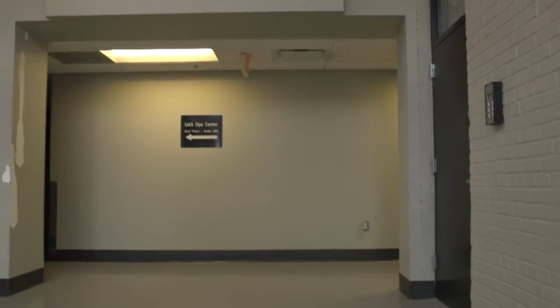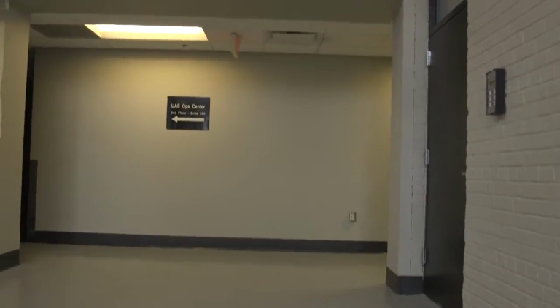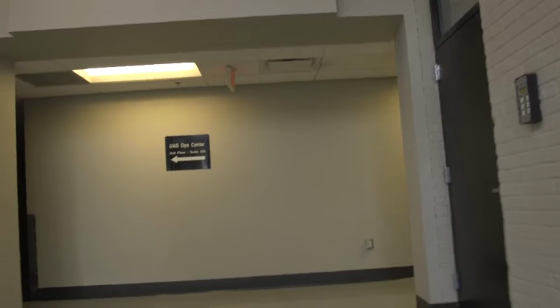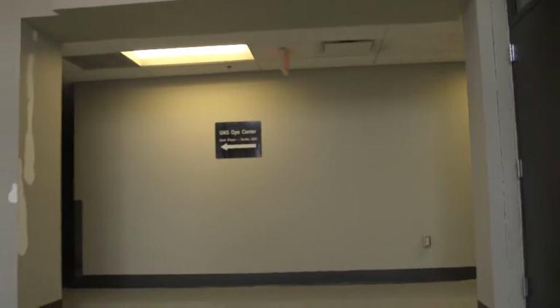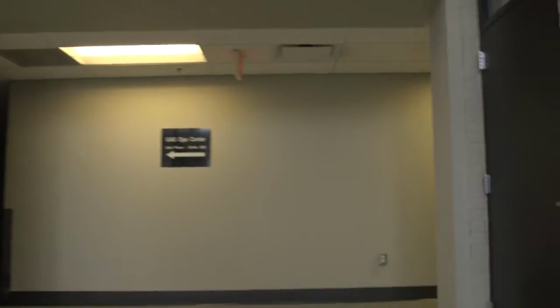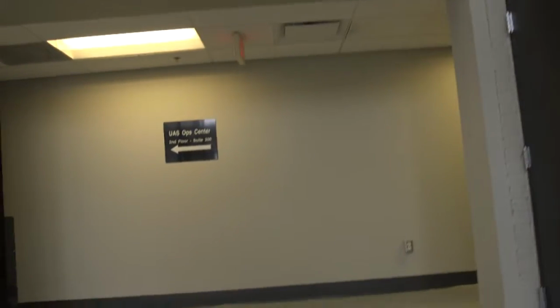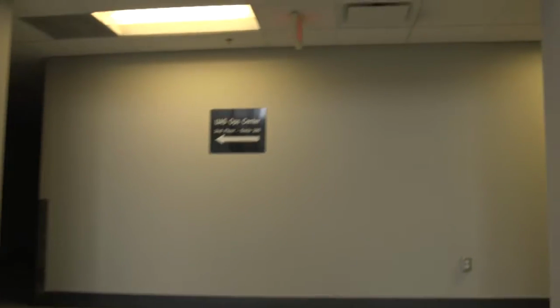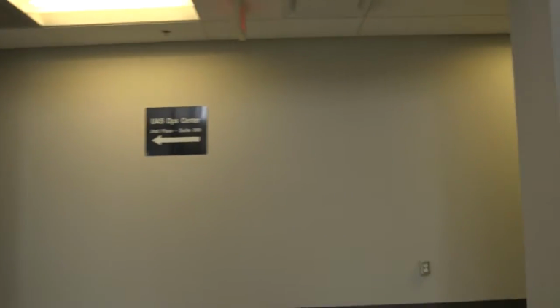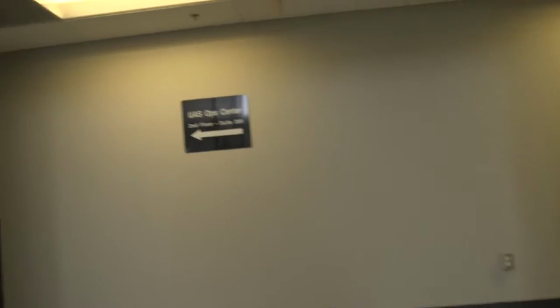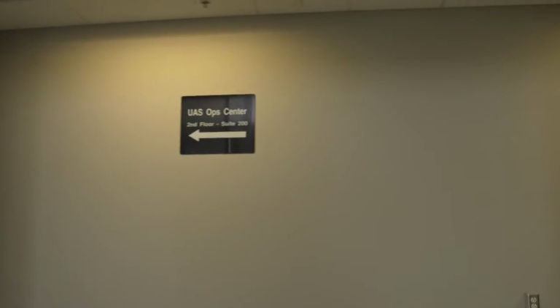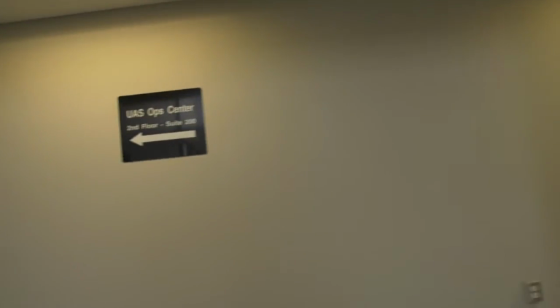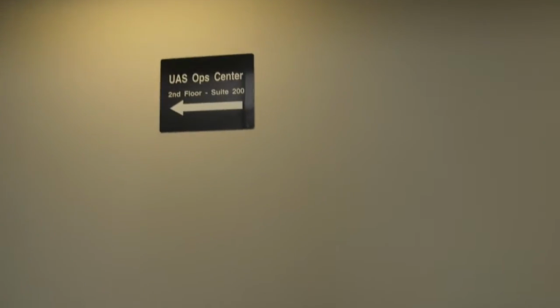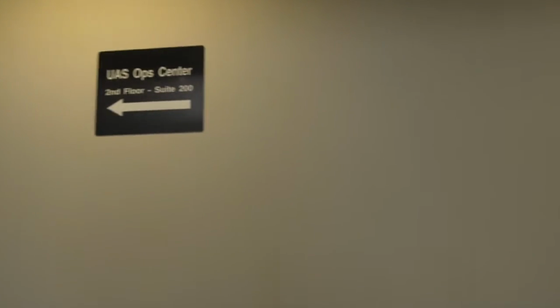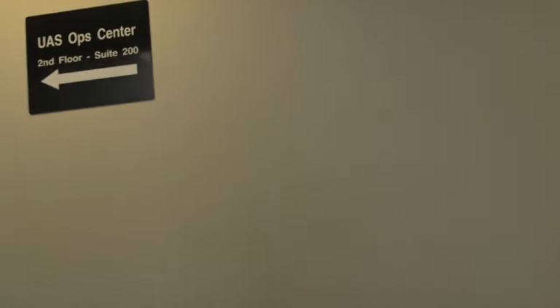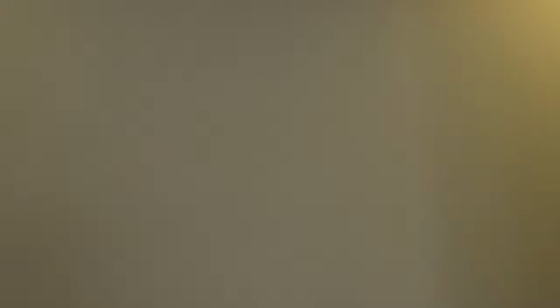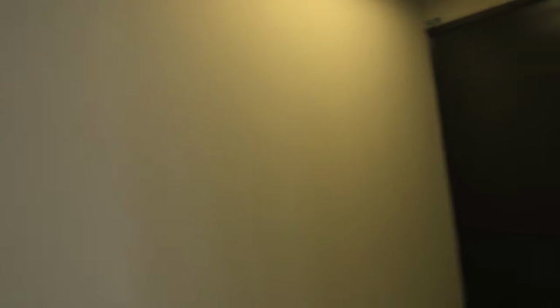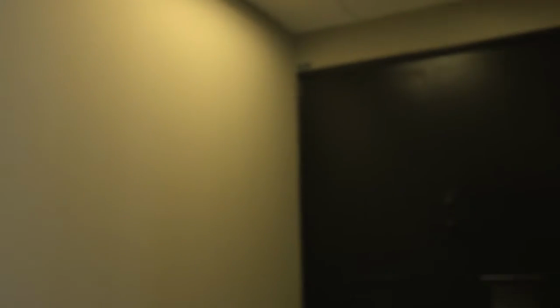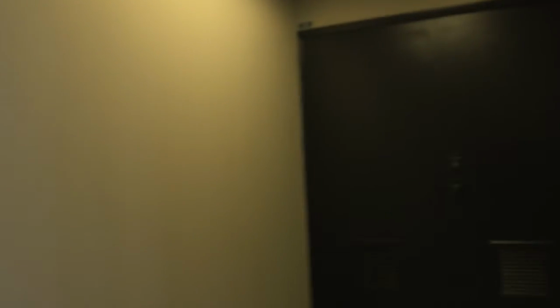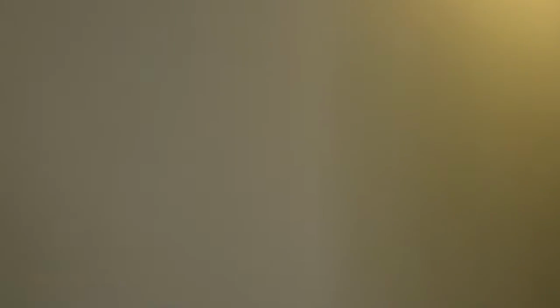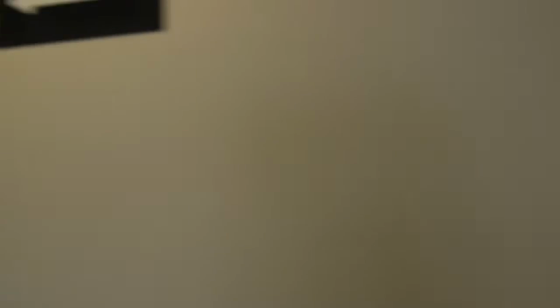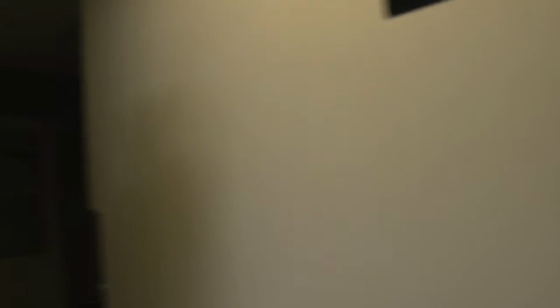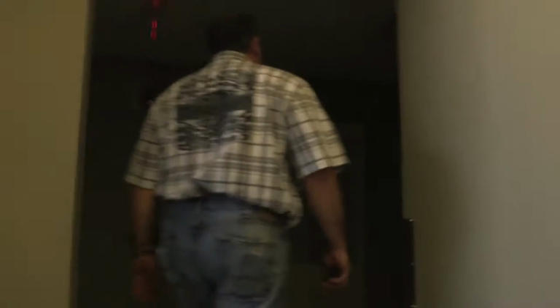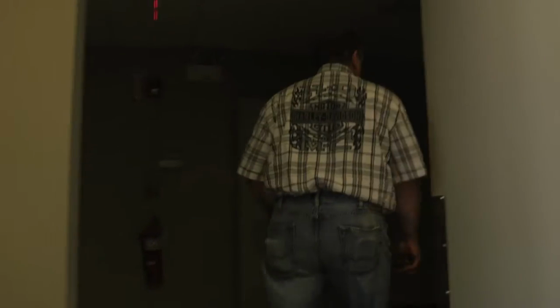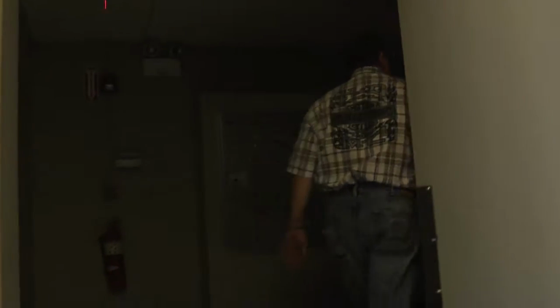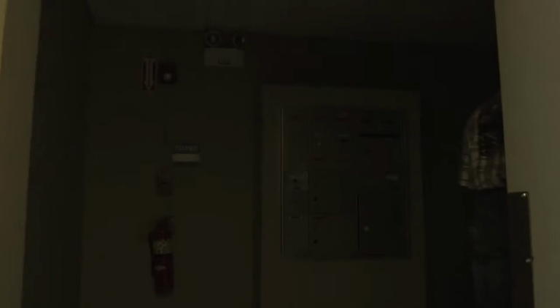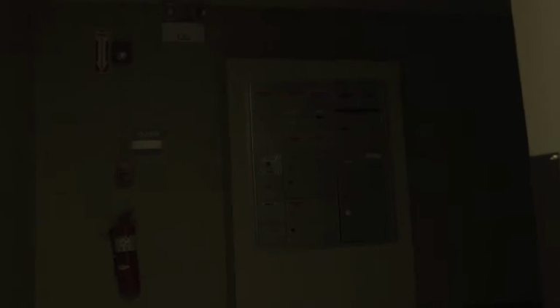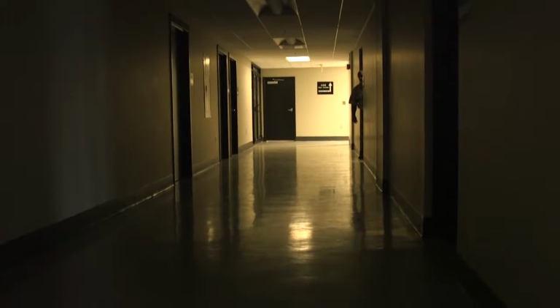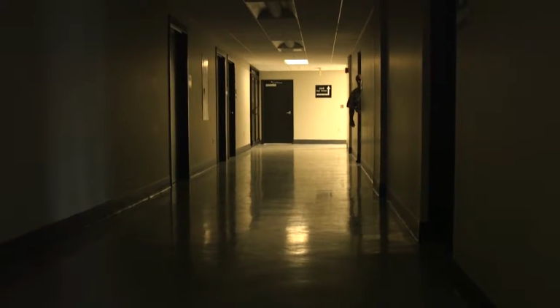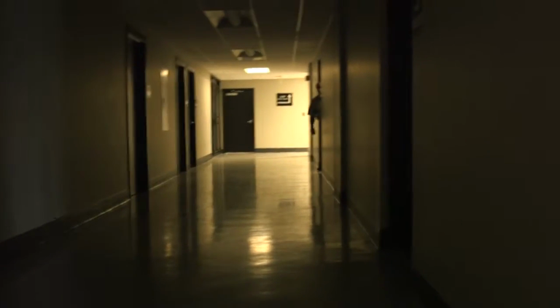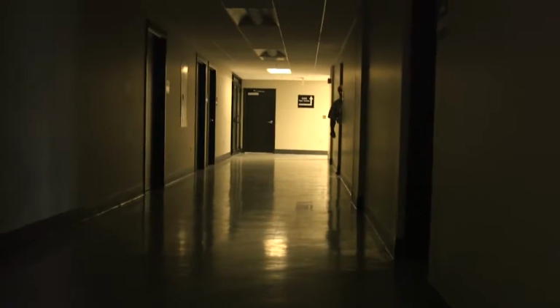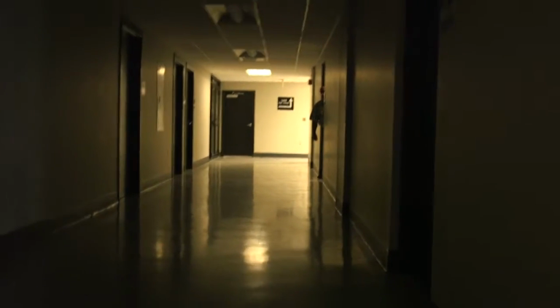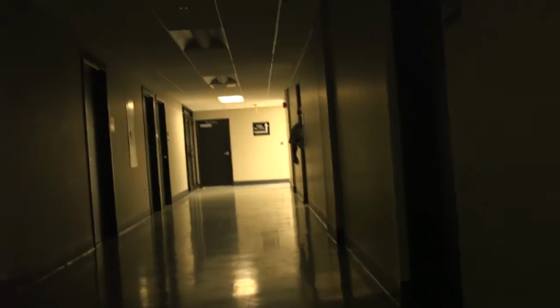This is the front entrance. And this is the hallway. This is the main hallway.